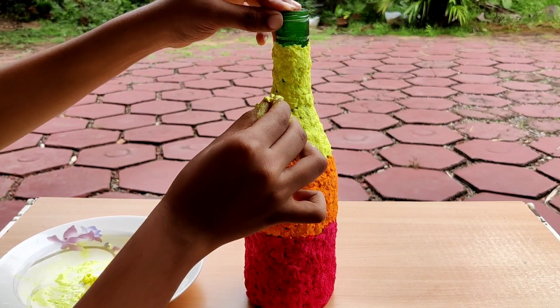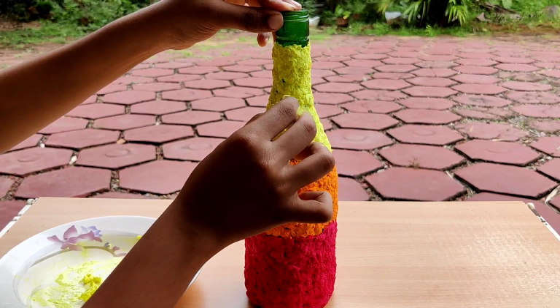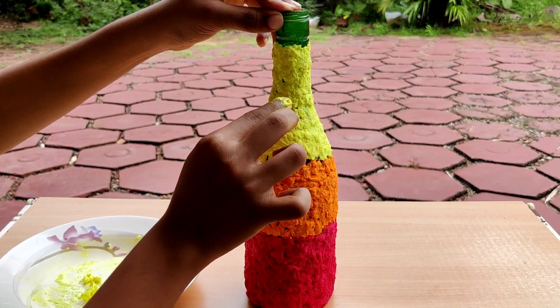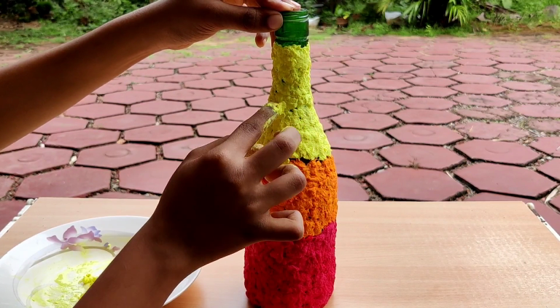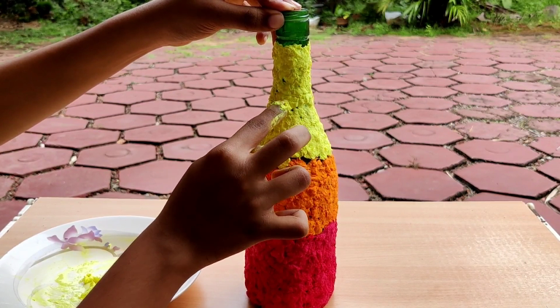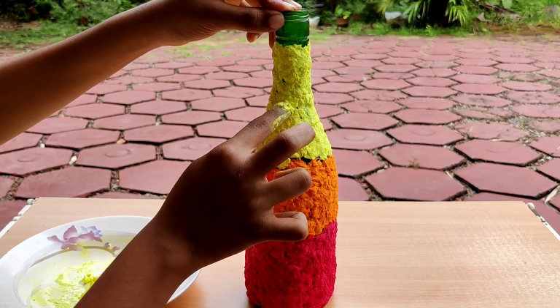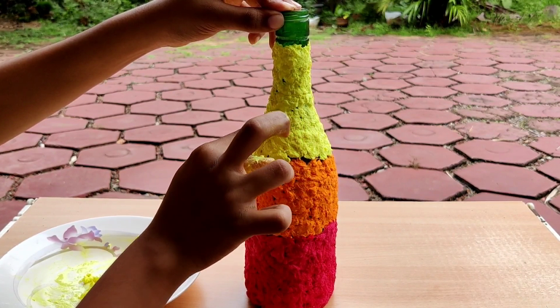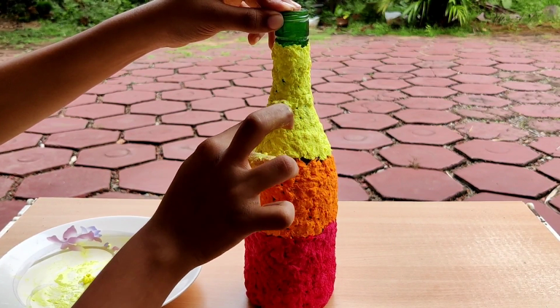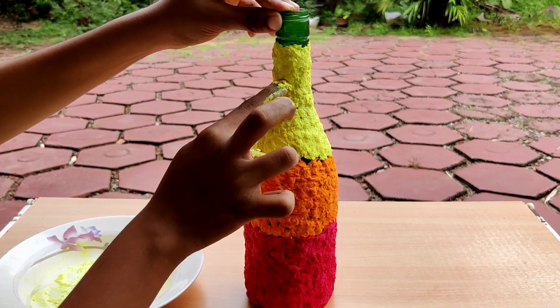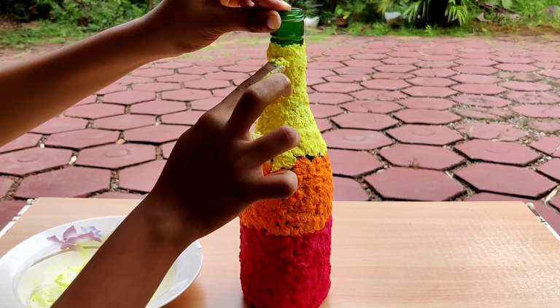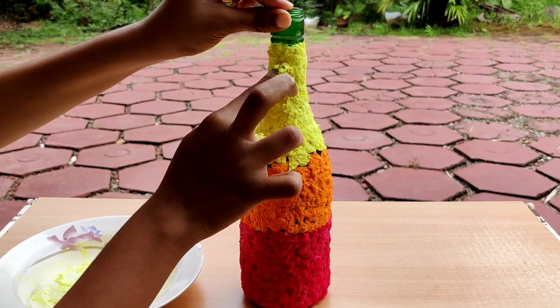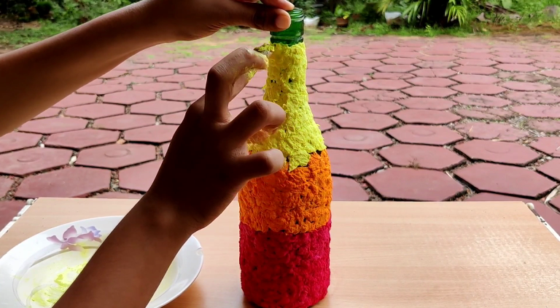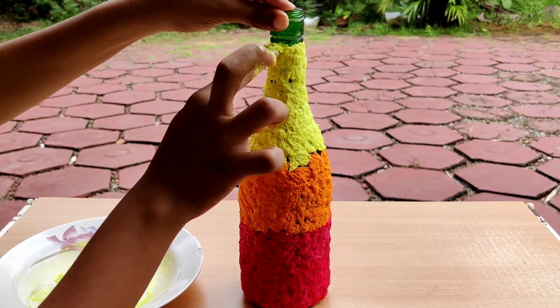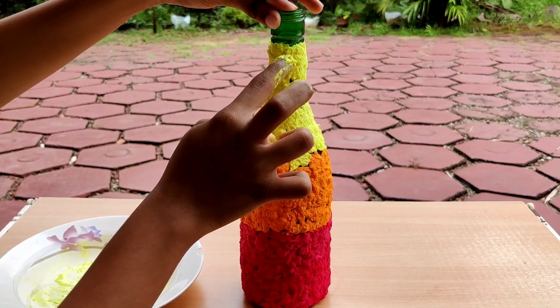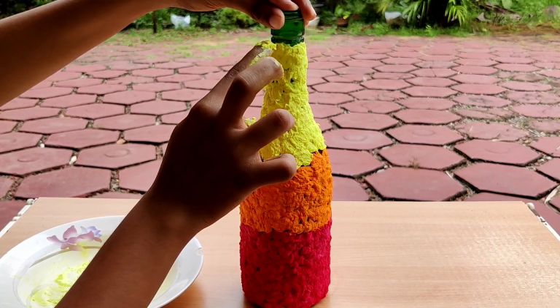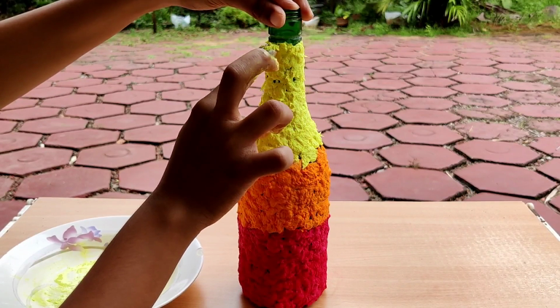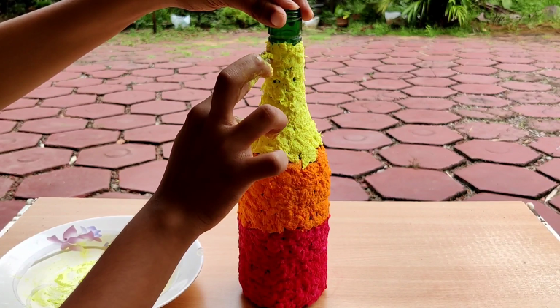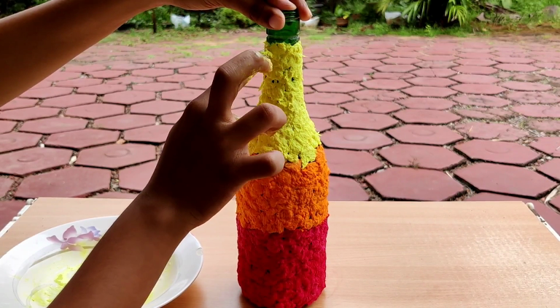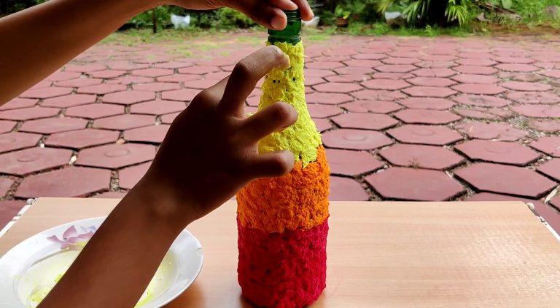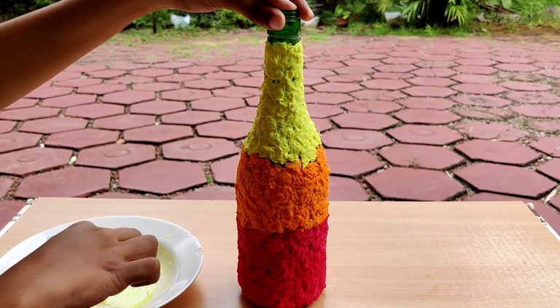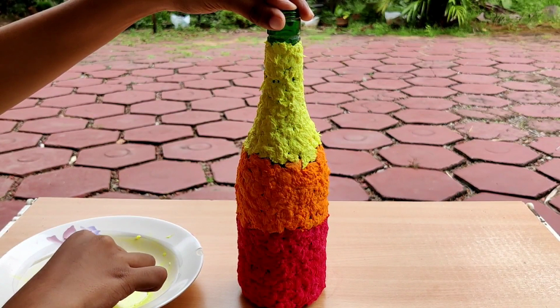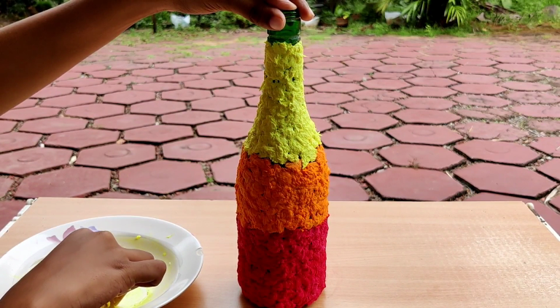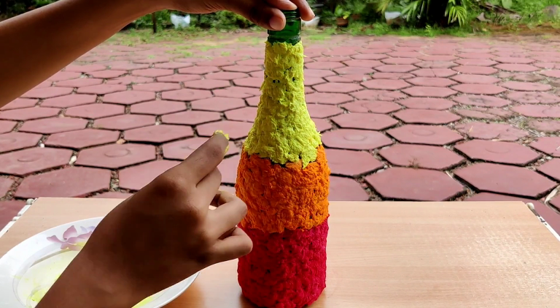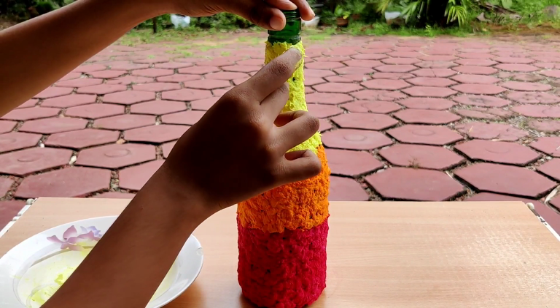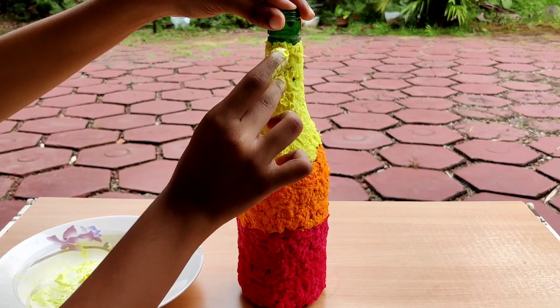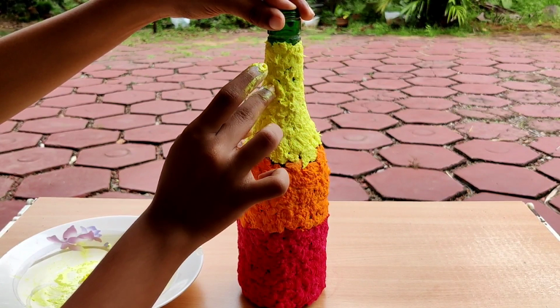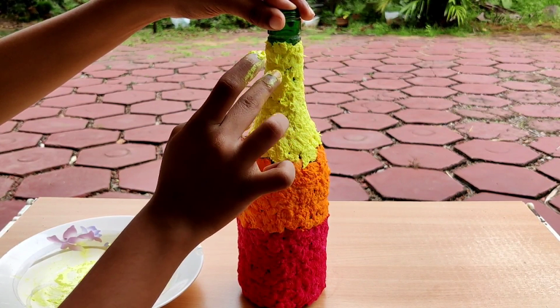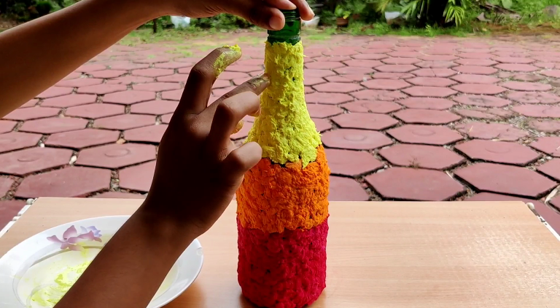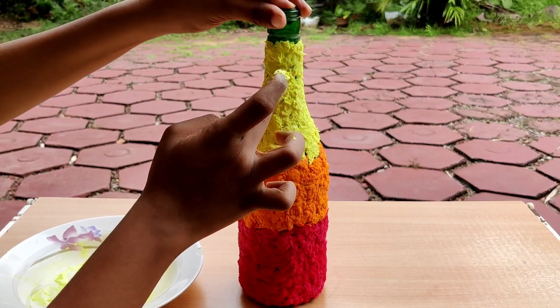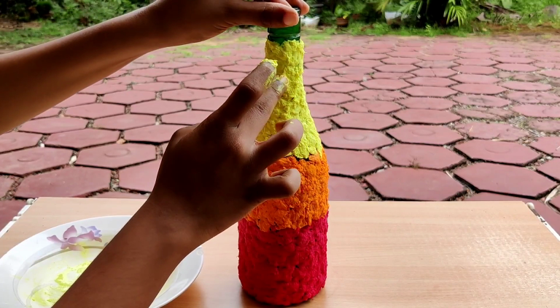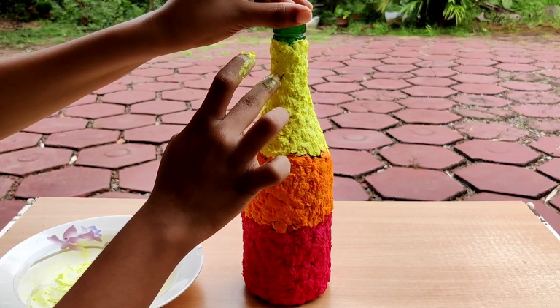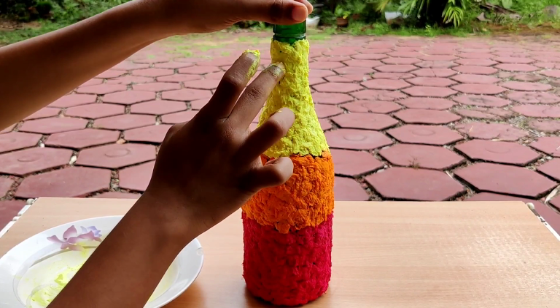This is how we apply the tissue paper in the bottle. This is how we apply the yellow and fill it in. This is how we apply the red and orange — the well will apply the yellow and color.